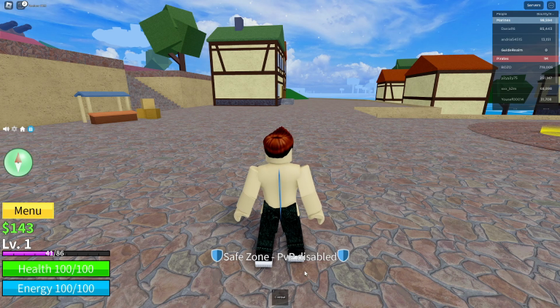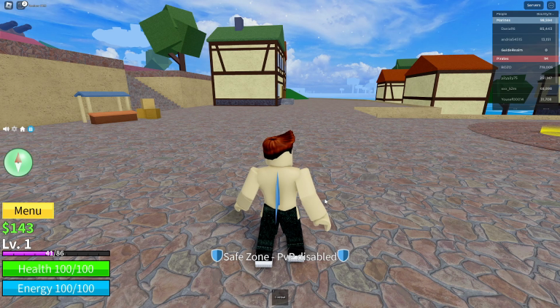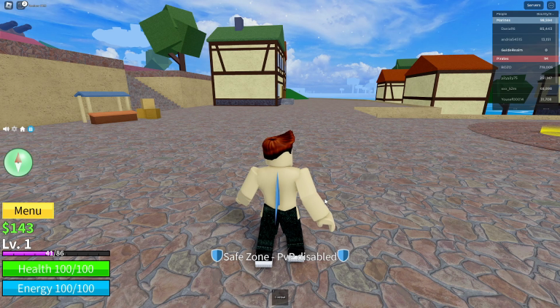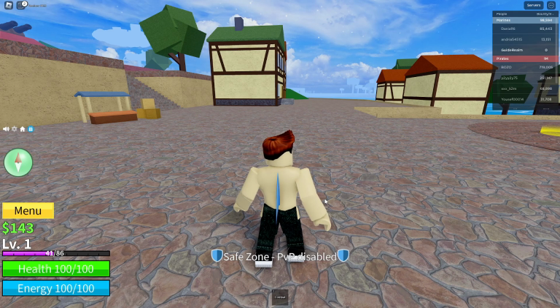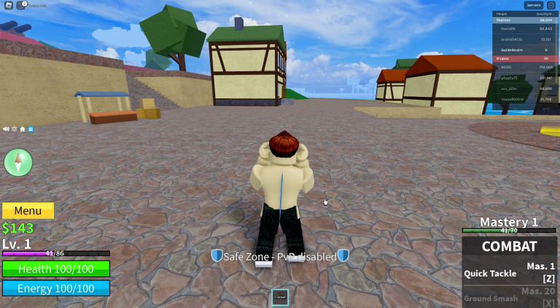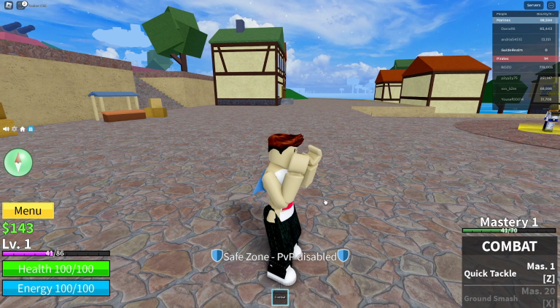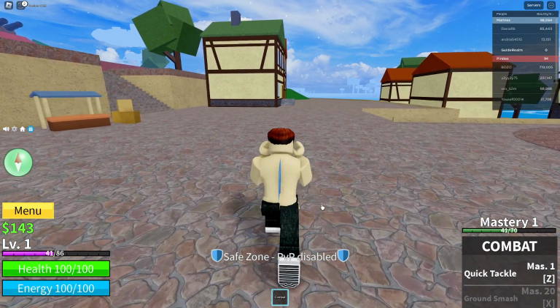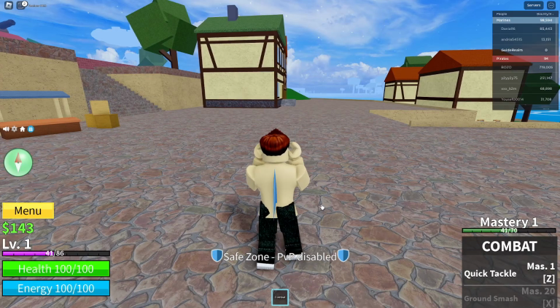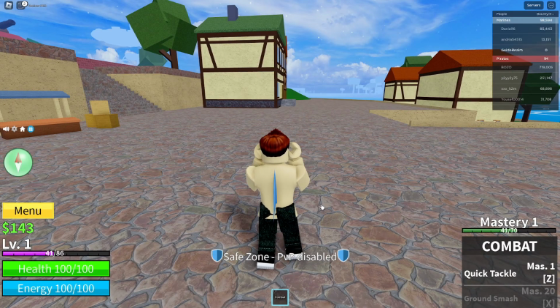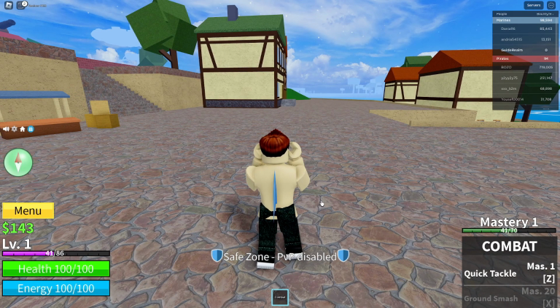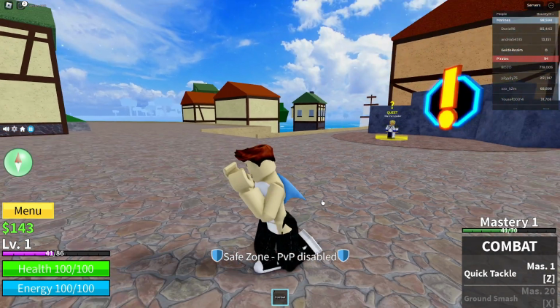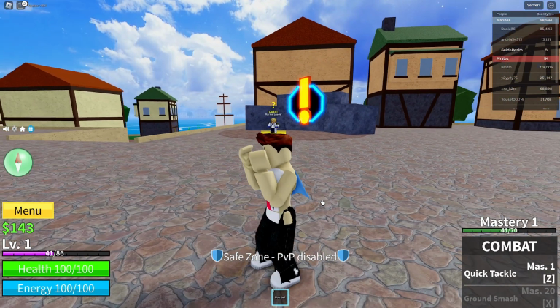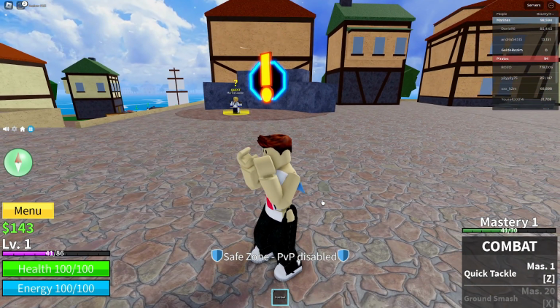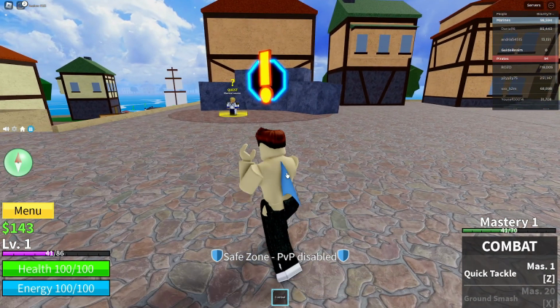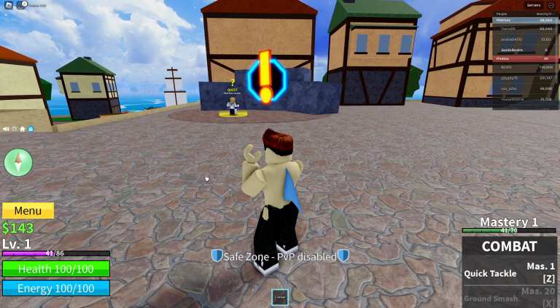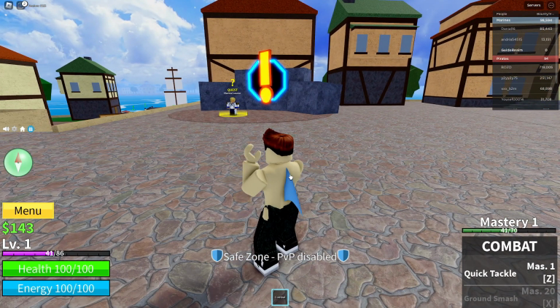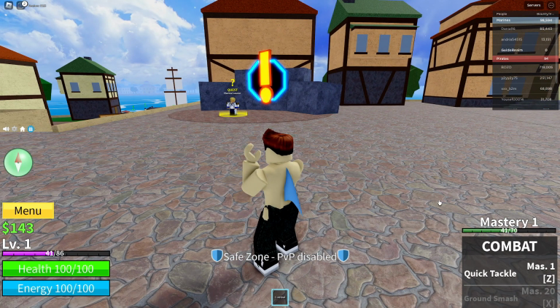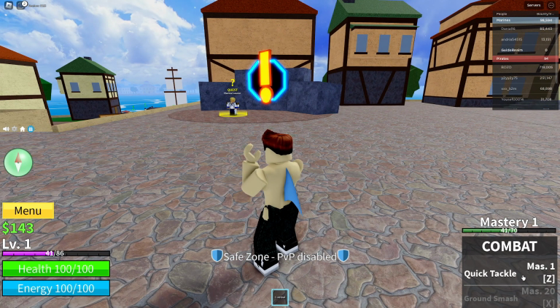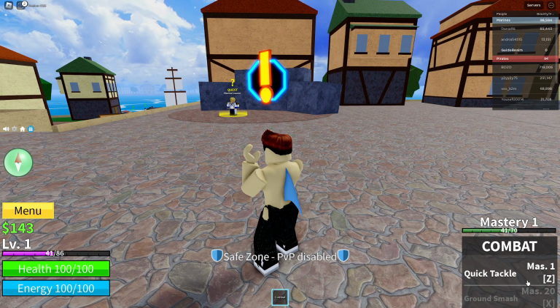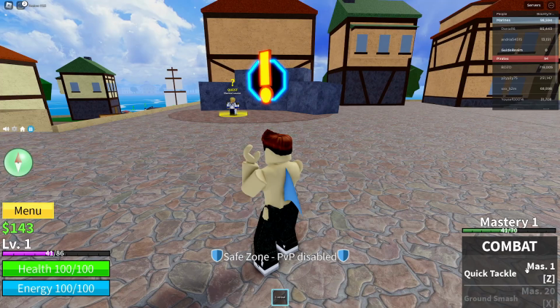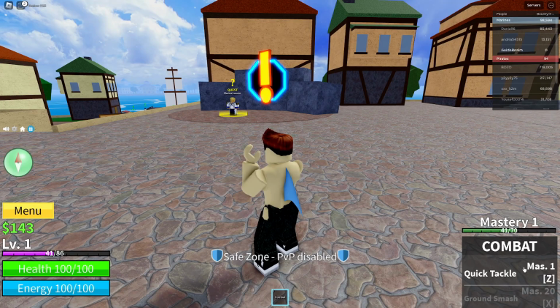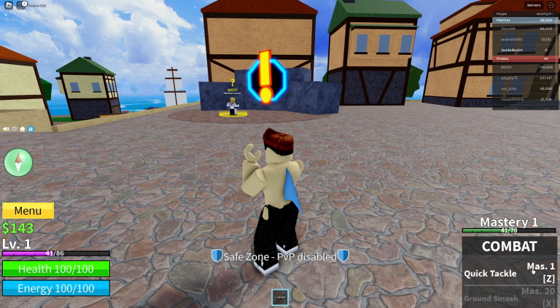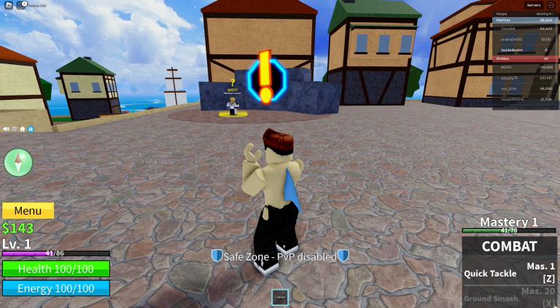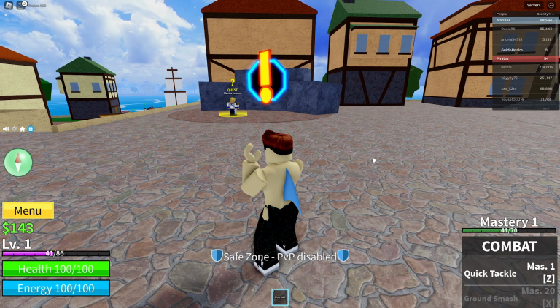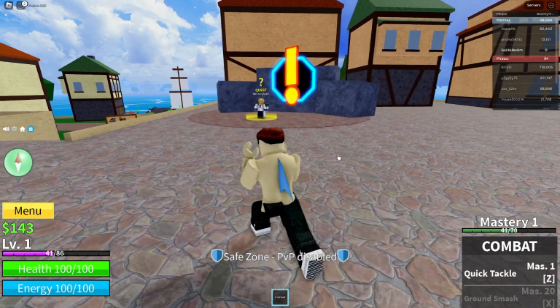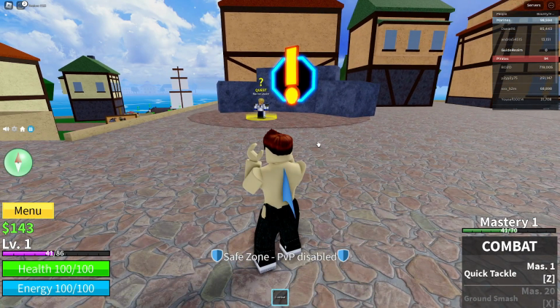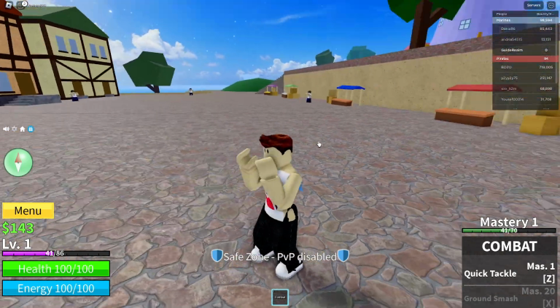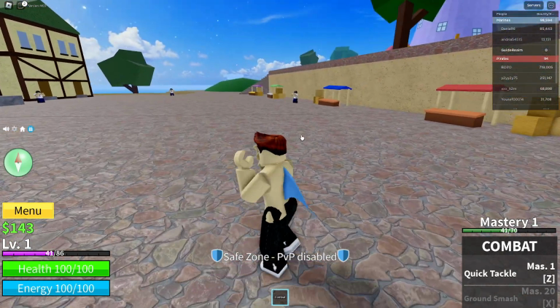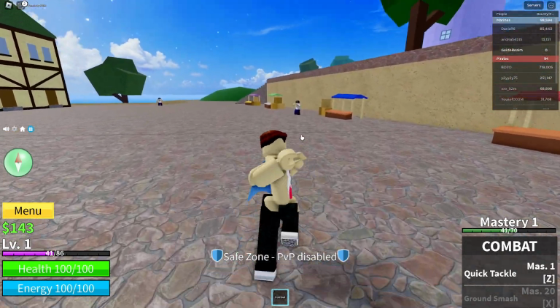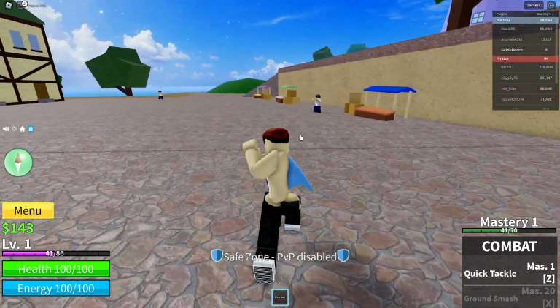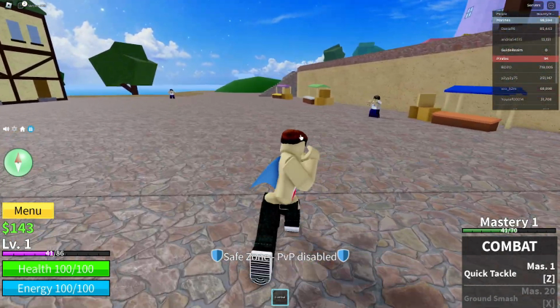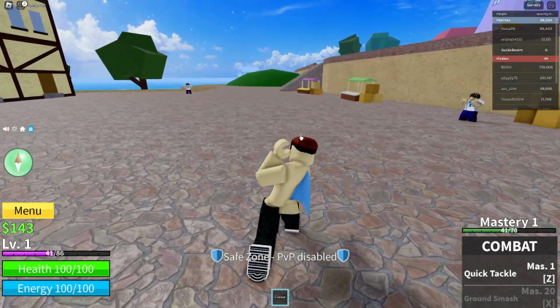For example, to select combat press 1; if you had more items you'd press 2, 3, etc. To use what you've got selected, you'll see a few options in the bottom right — for example Z and X — but you can also just use the left mouse button, just like this.